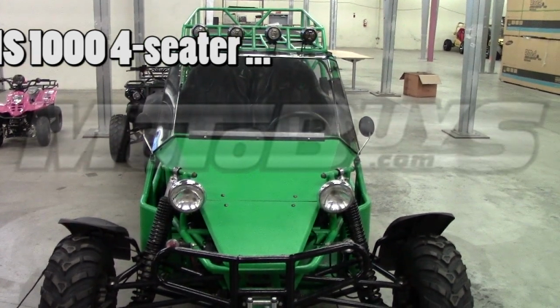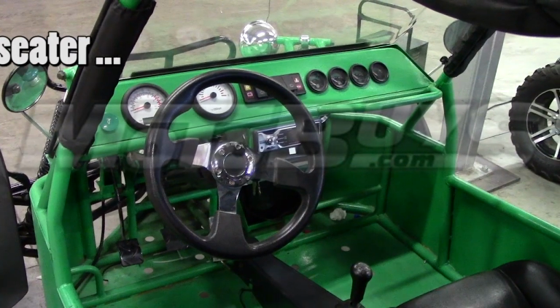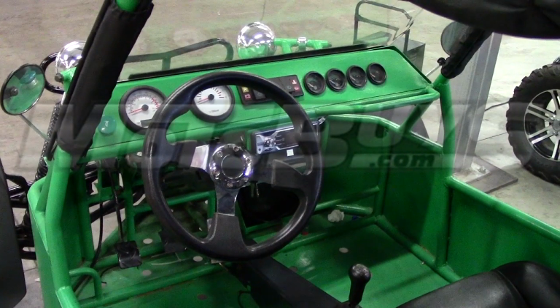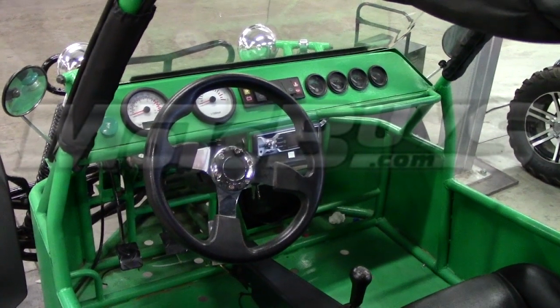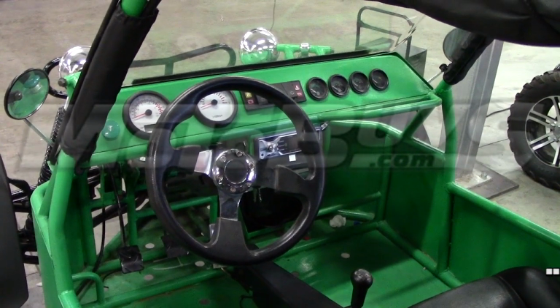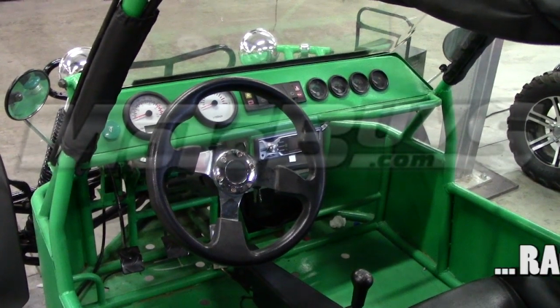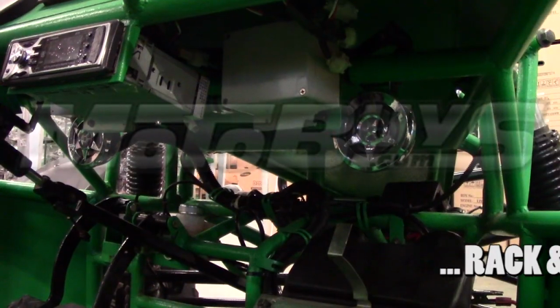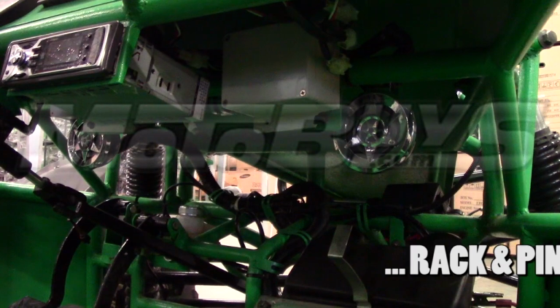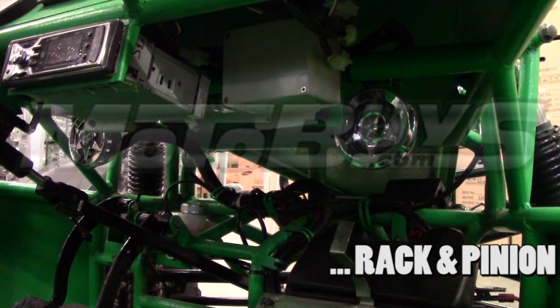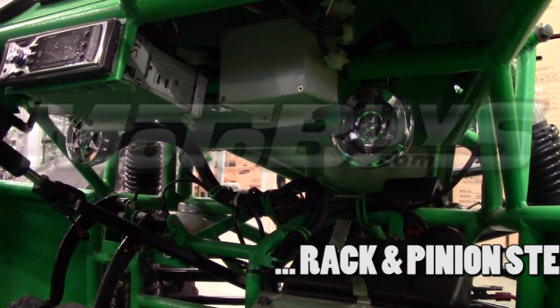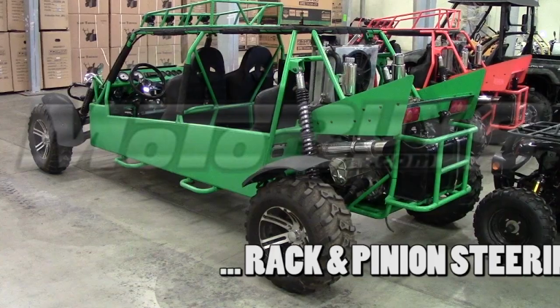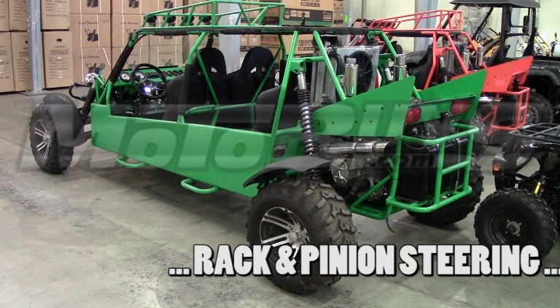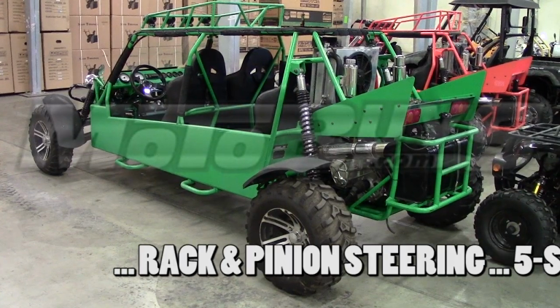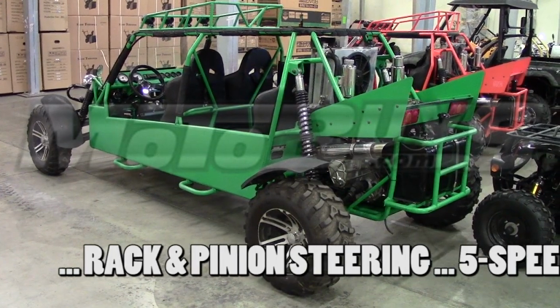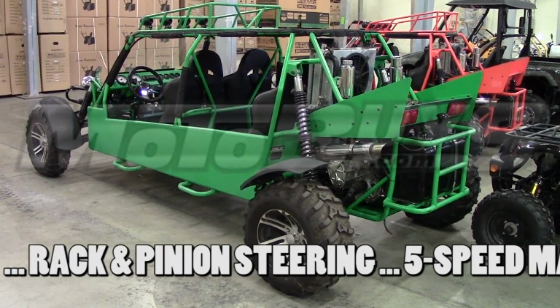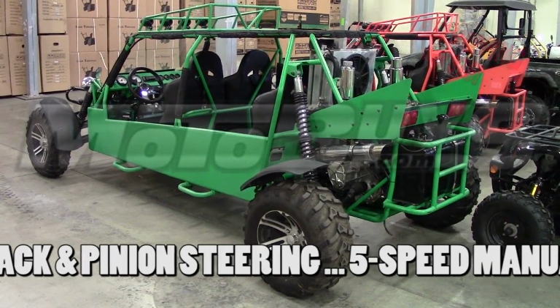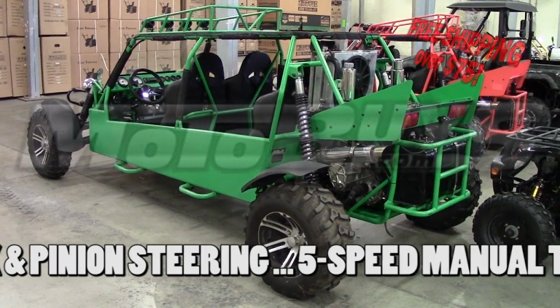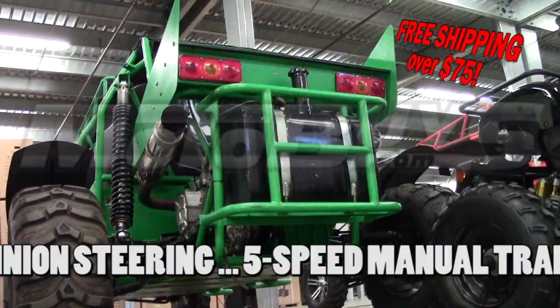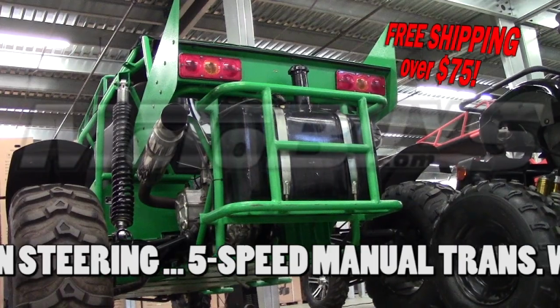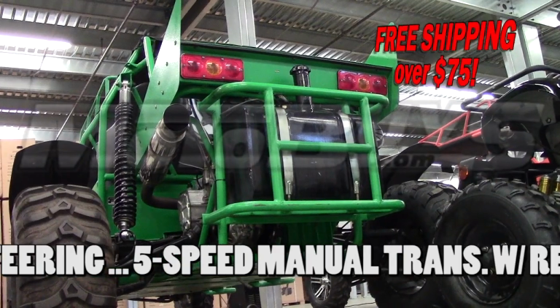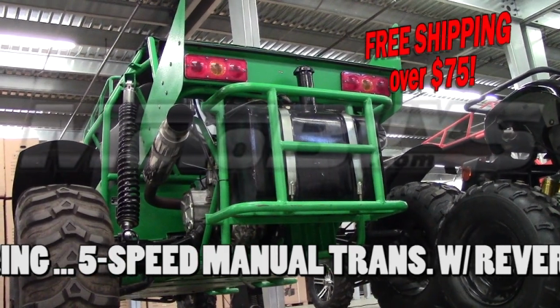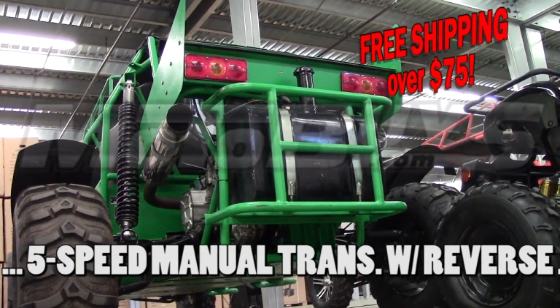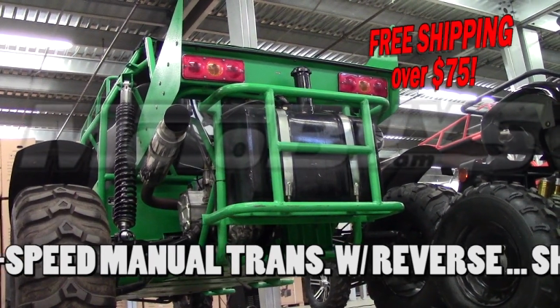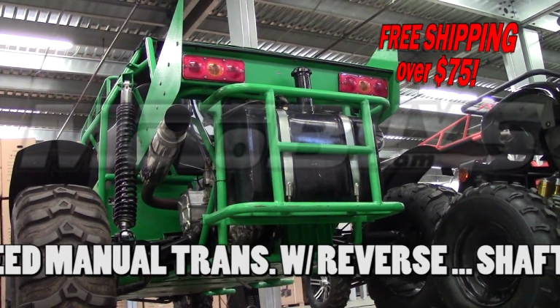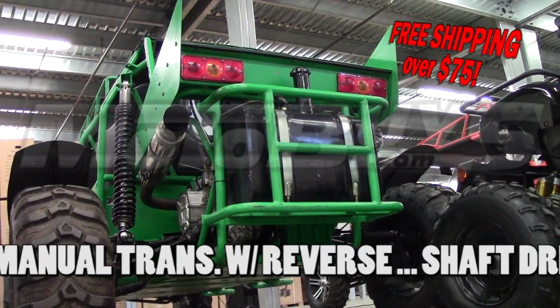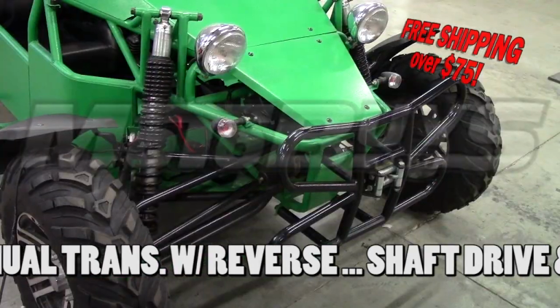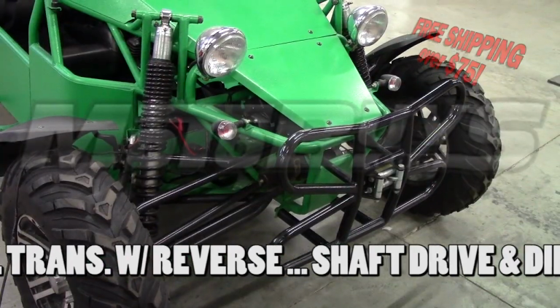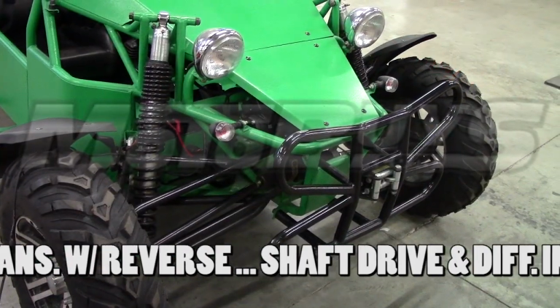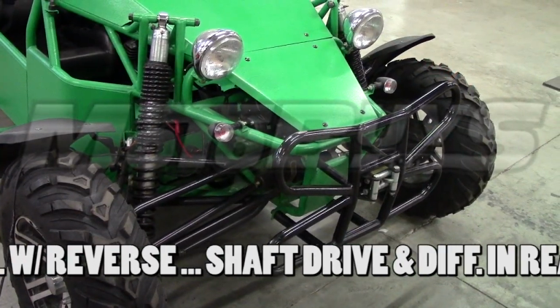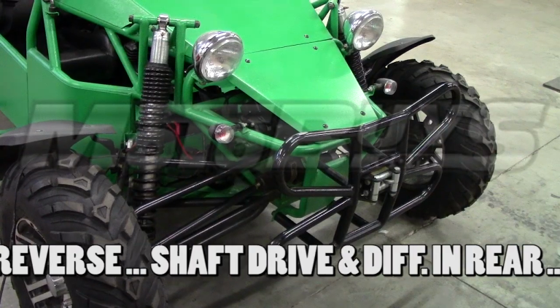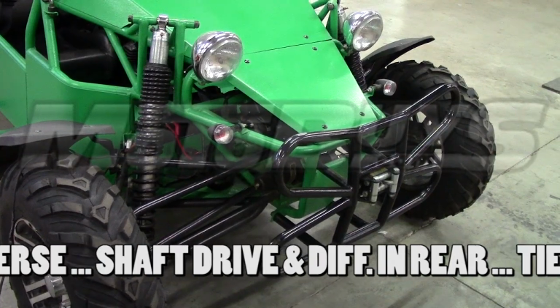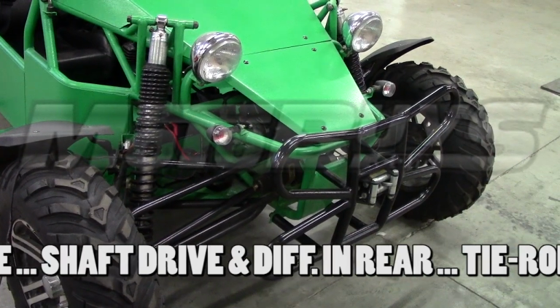The Power Buggy 1000 is a true performance machine with standard rack and pinion steering. A 5-speed manual transmission with reverse is standard. The rear suspension has a rugged shaft drive system and differential. The front suspension has heavy-duty tie rods and A-arms.